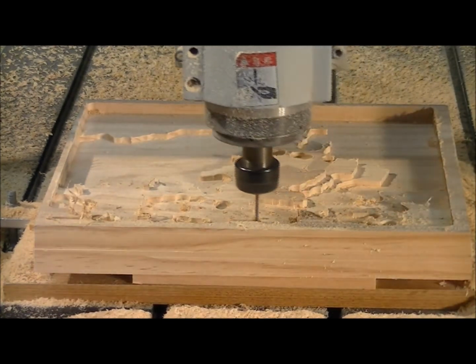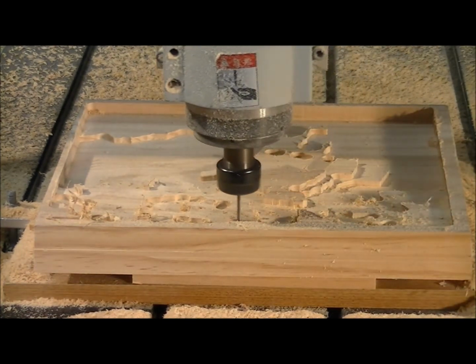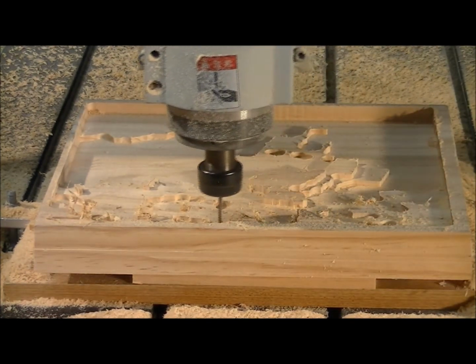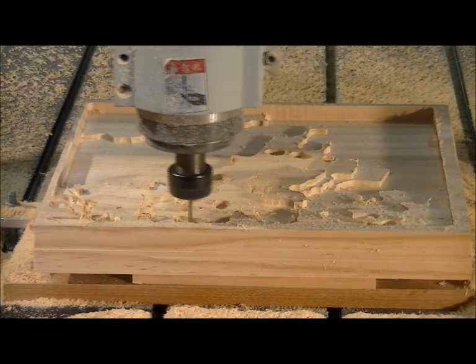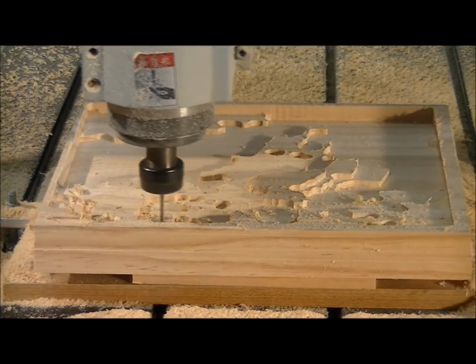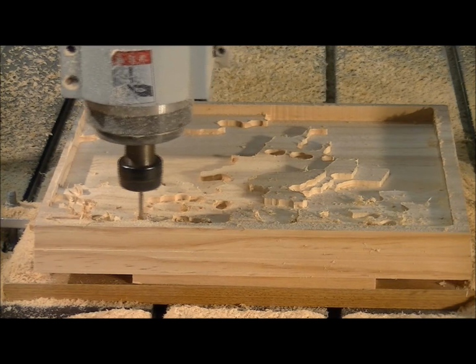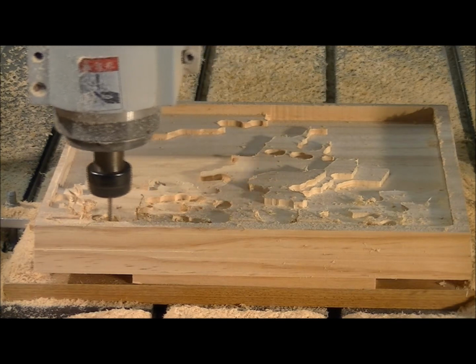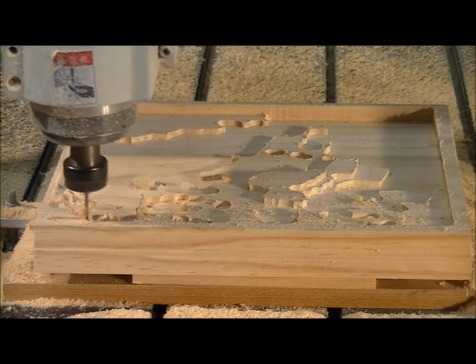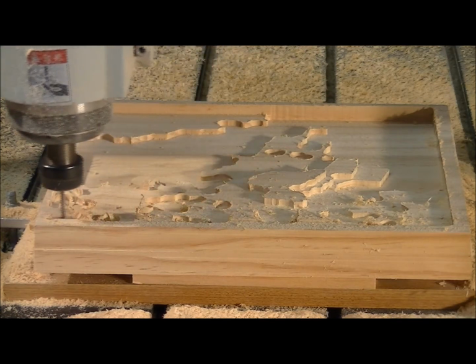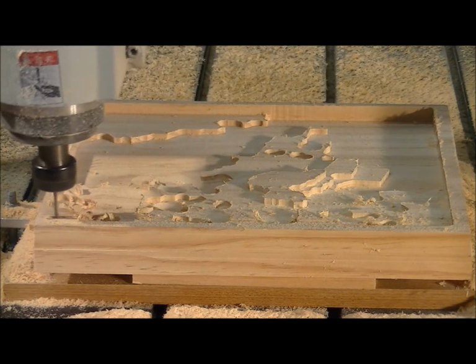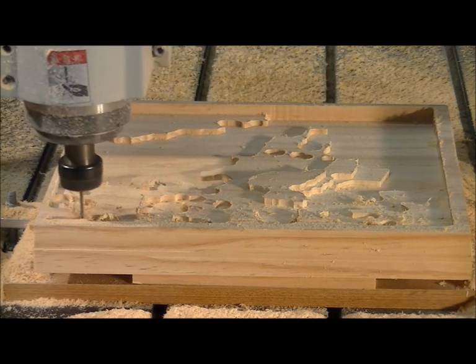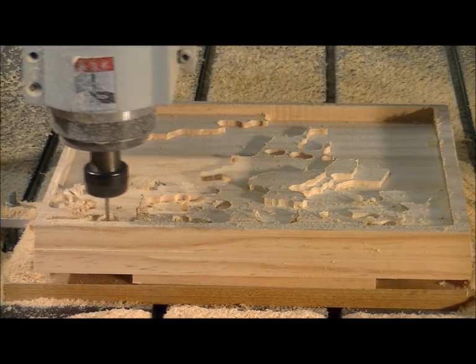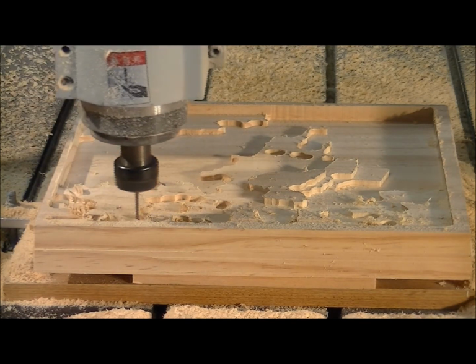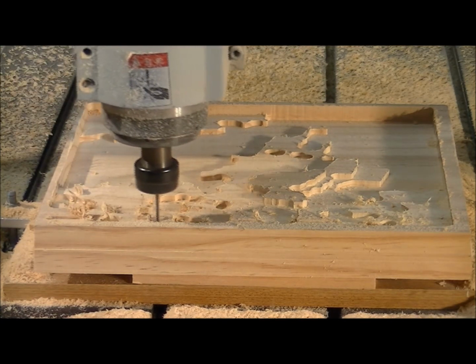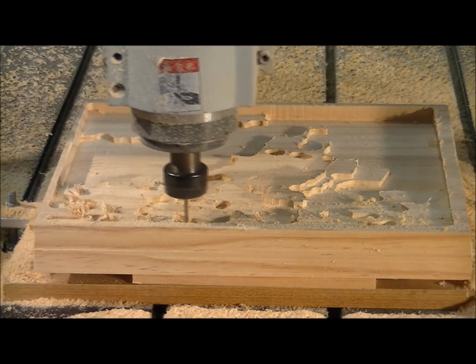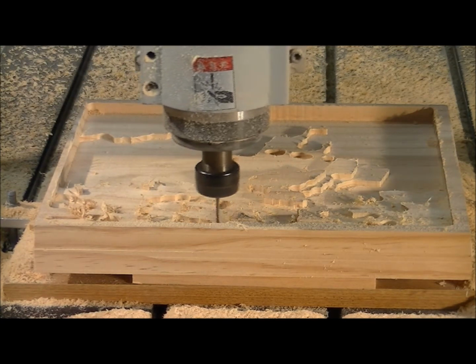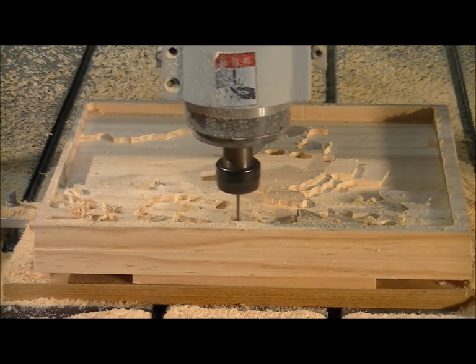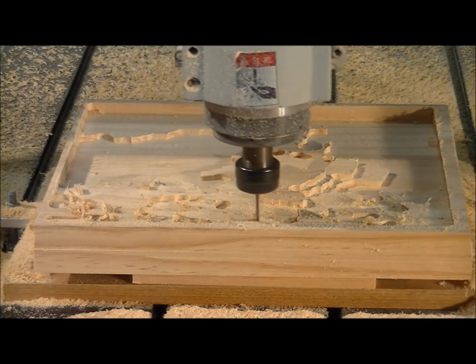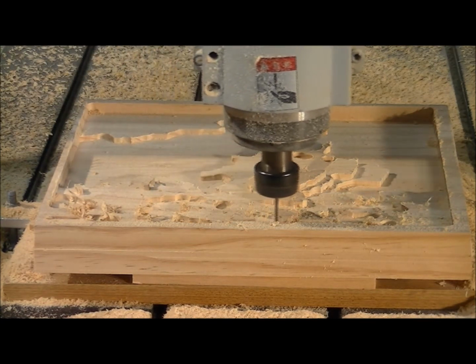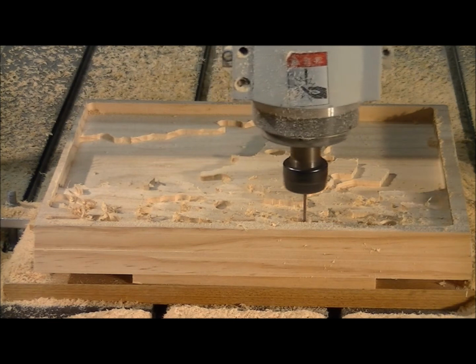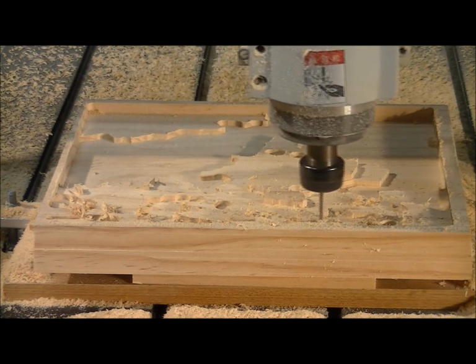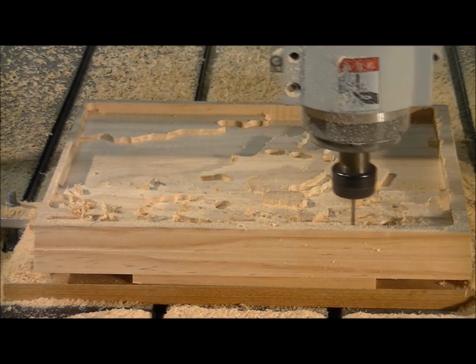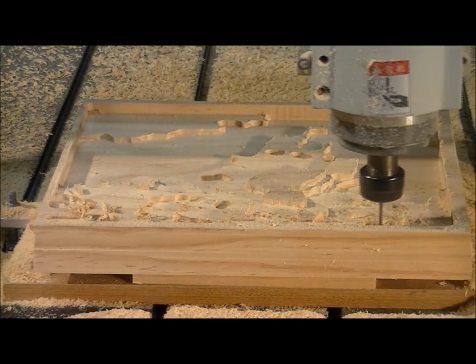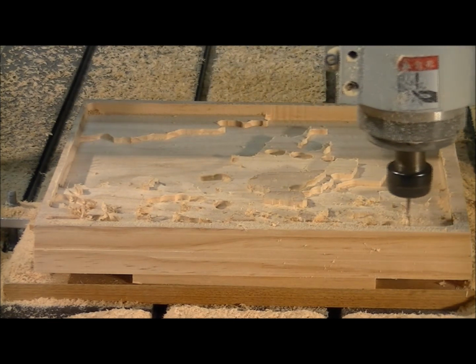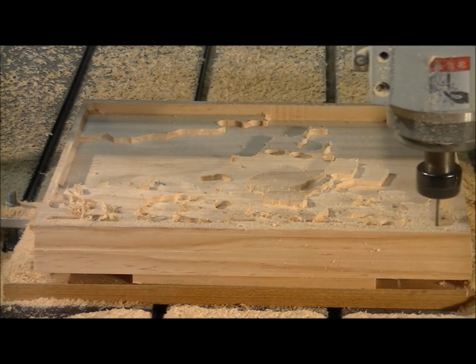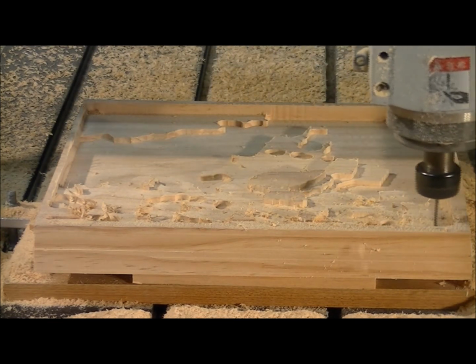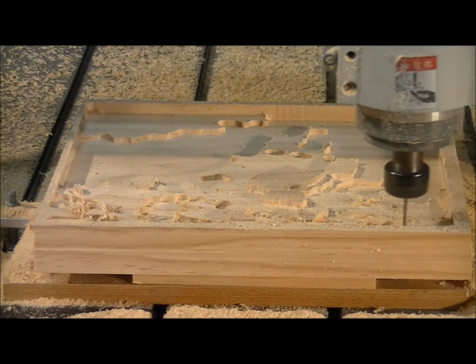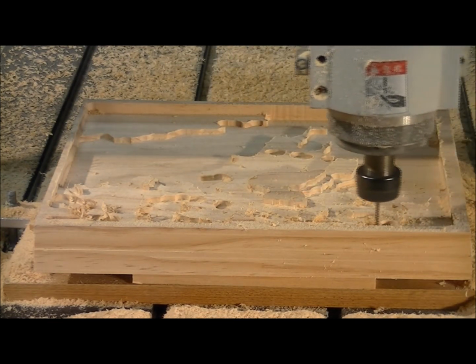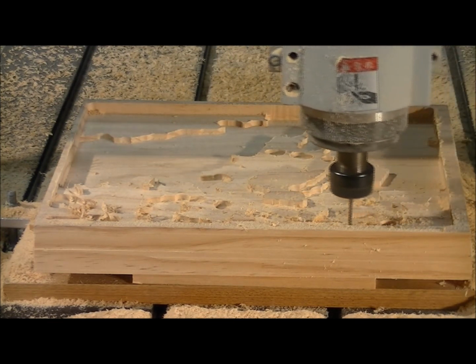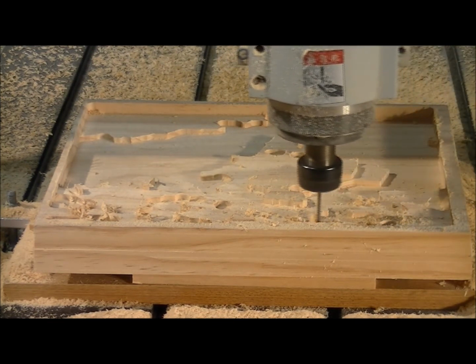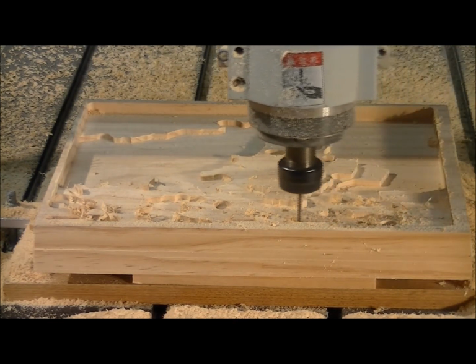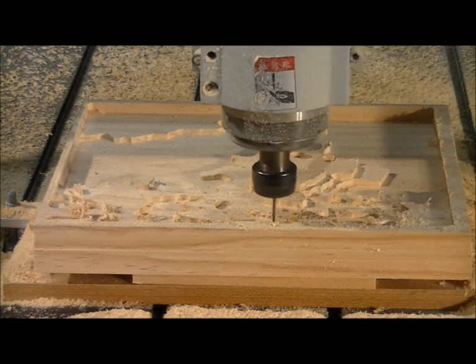I've just speeded the process up now to 24,000 RPM of the motor, and it's now doing 80 millimeters per second.